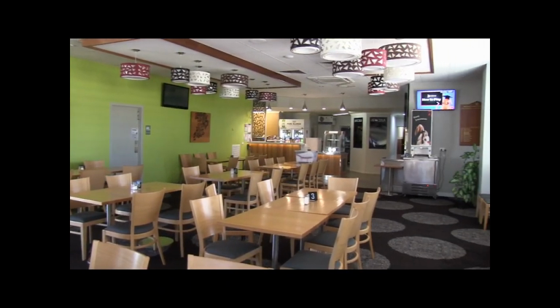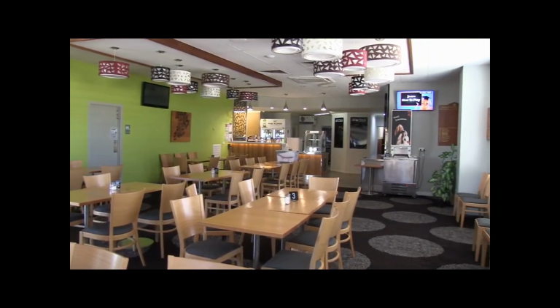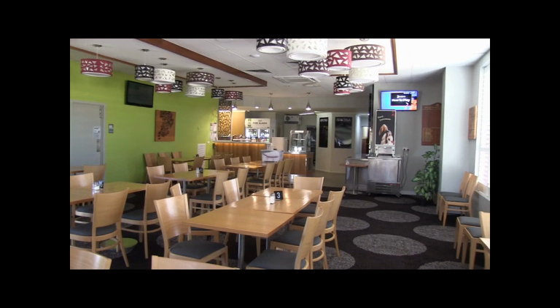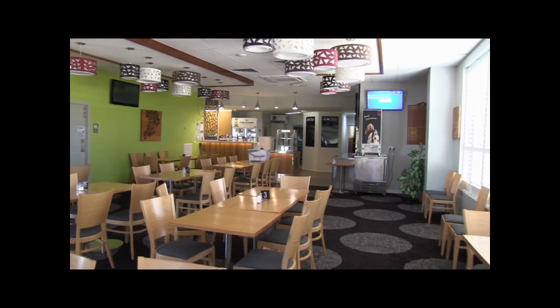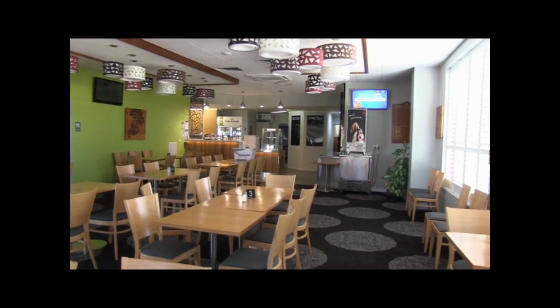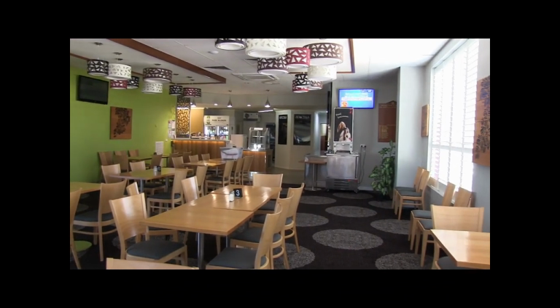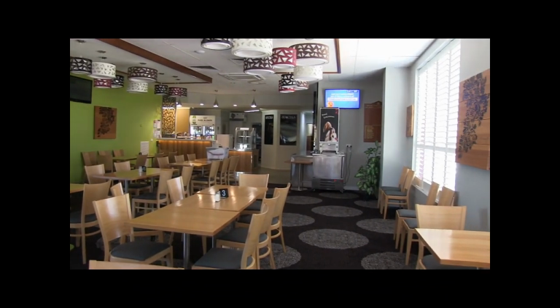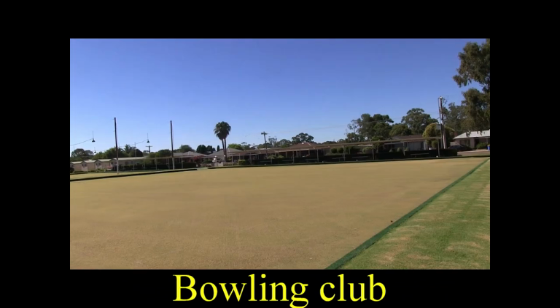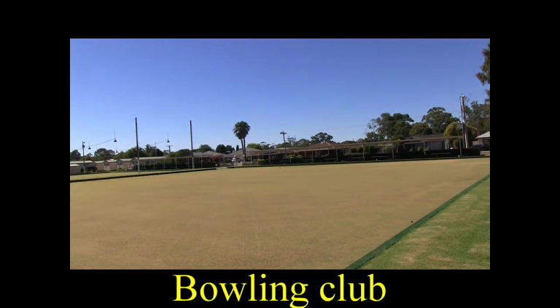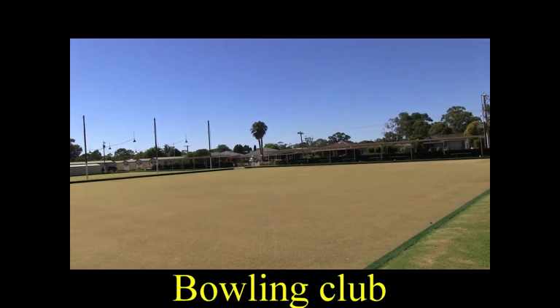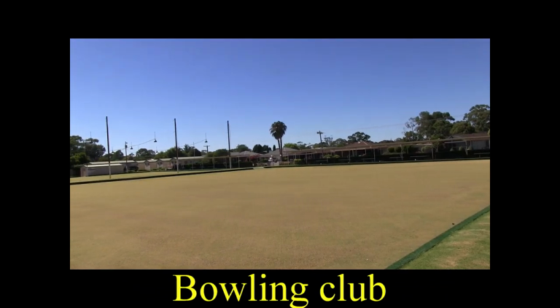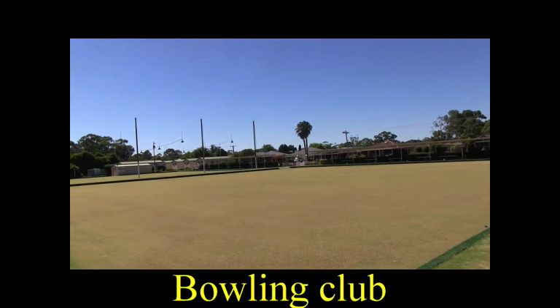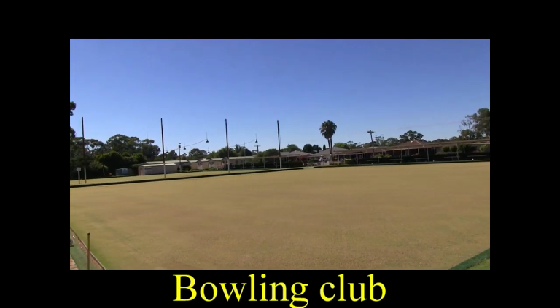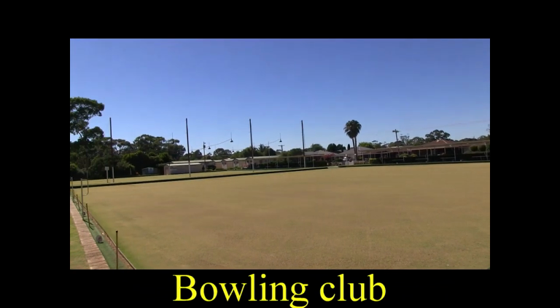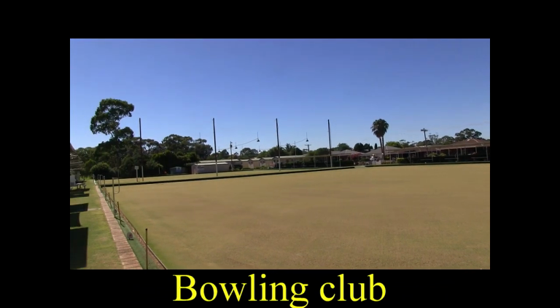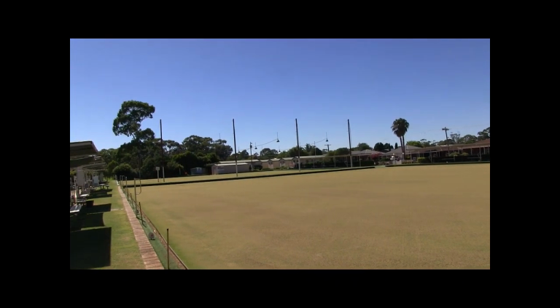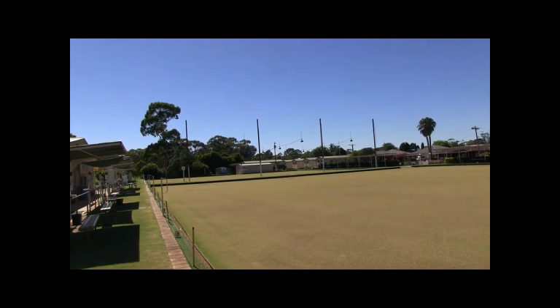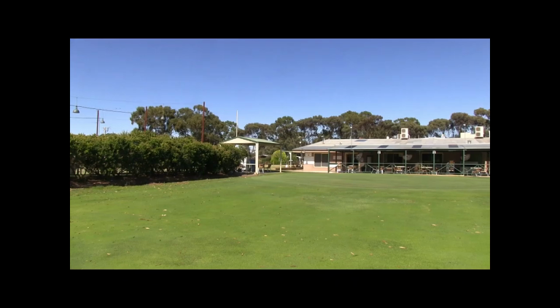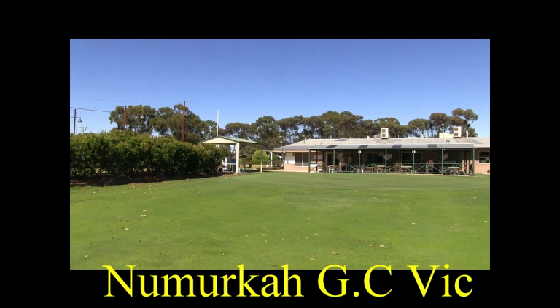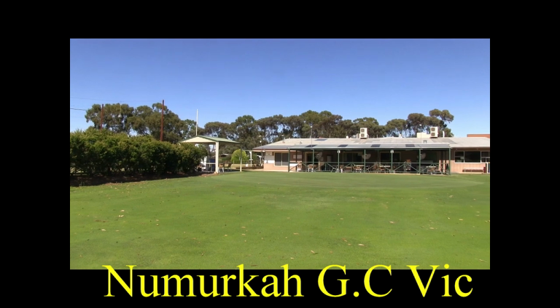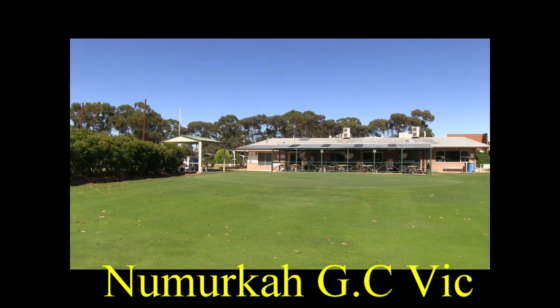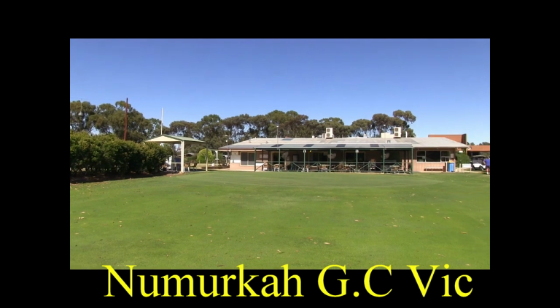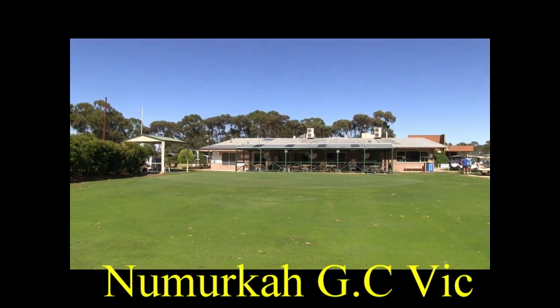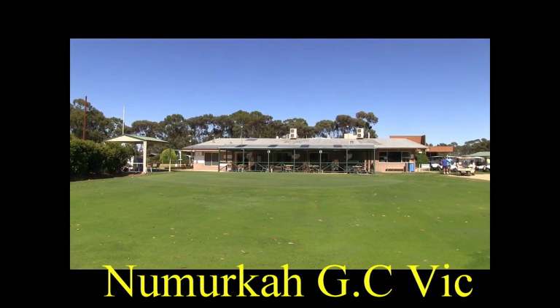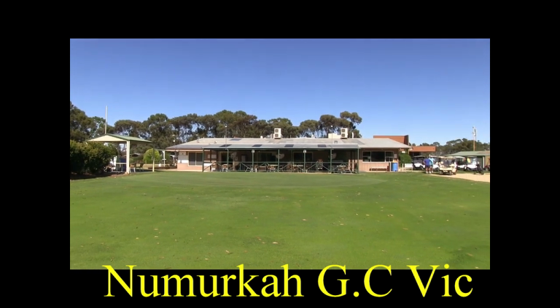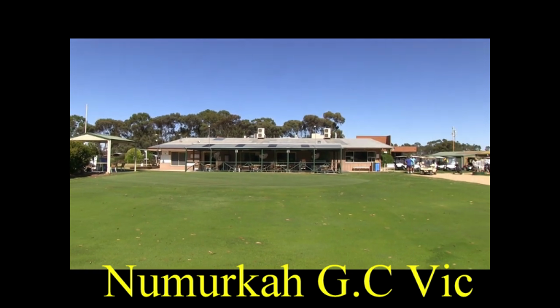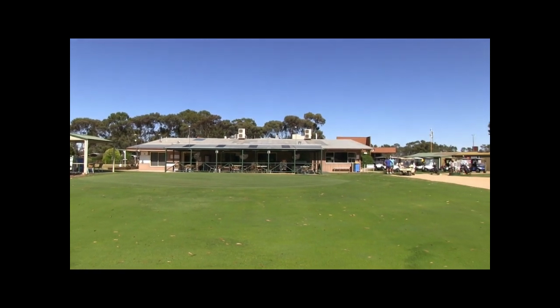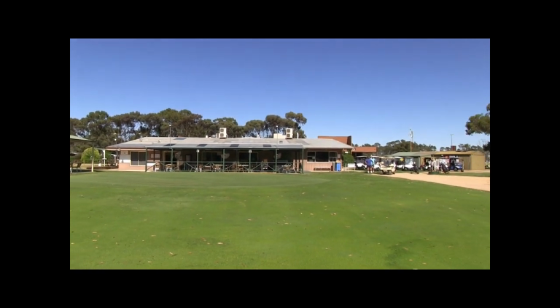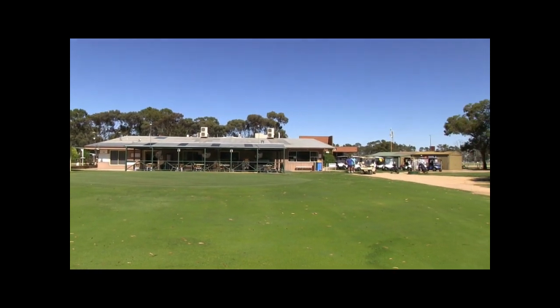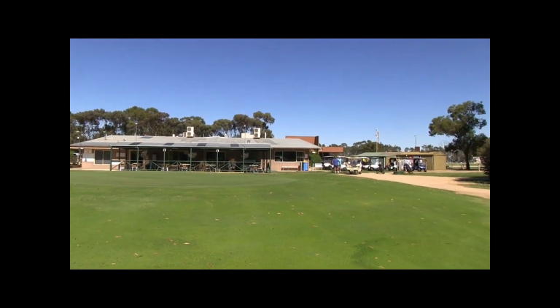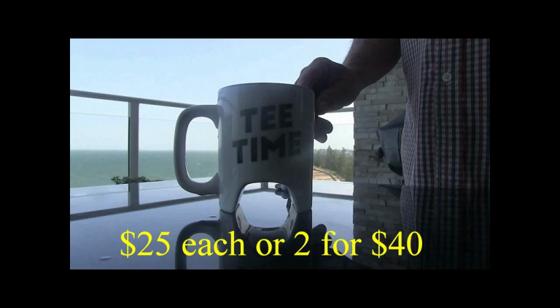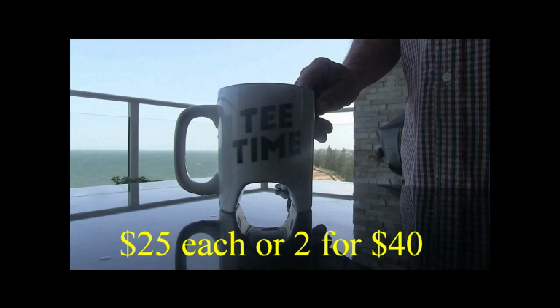So next time you're in the area, drop in to Nakura Golf Club. Have a game of golf or you can try out a game of bowls. I hope you enjoyed Nakura Golf Club — one of the best courses in country Victoria.